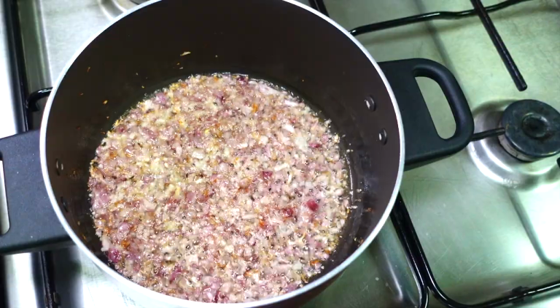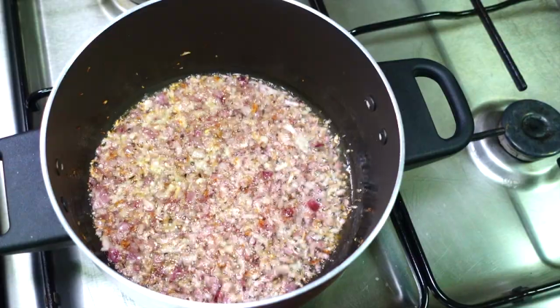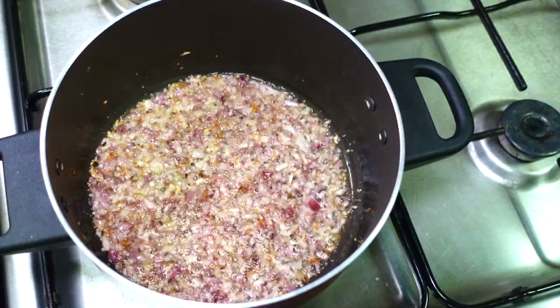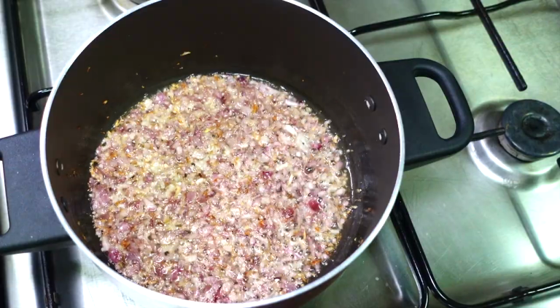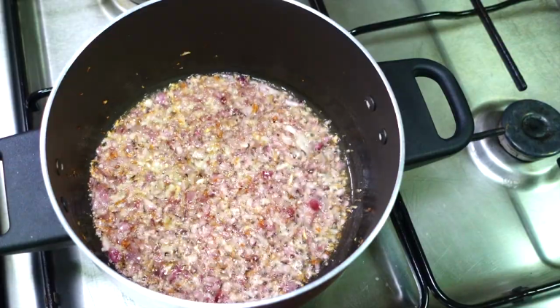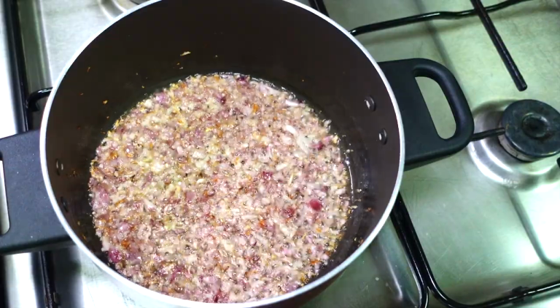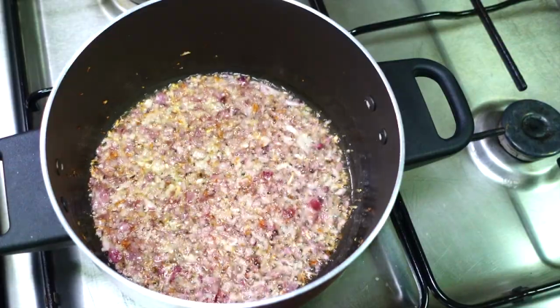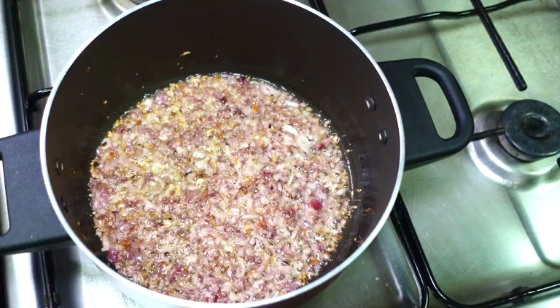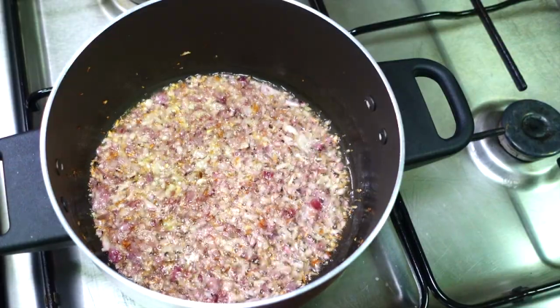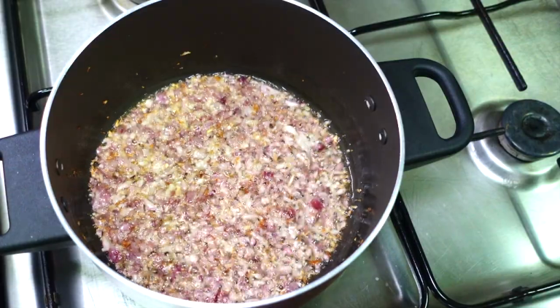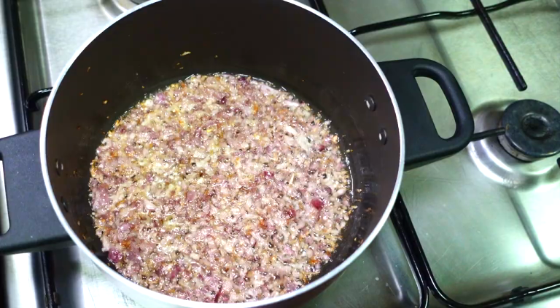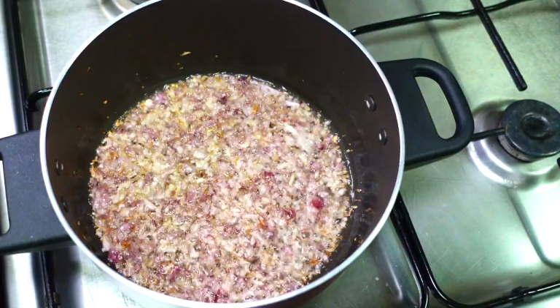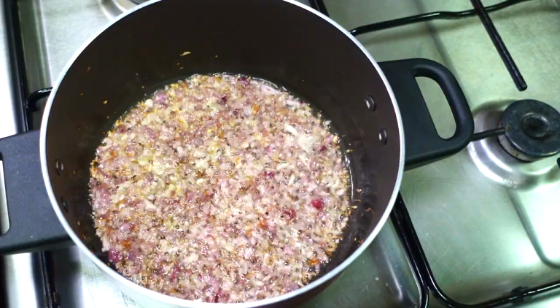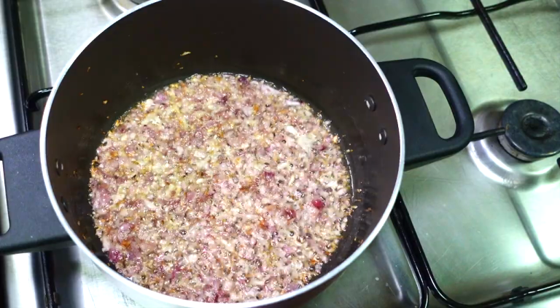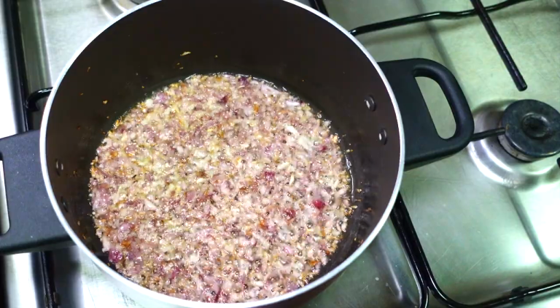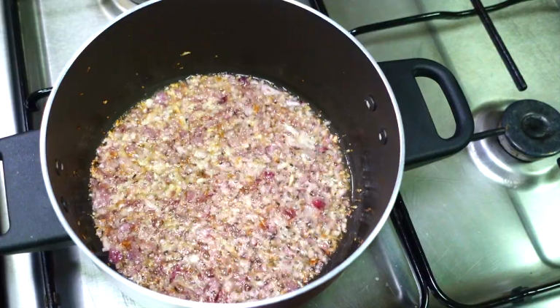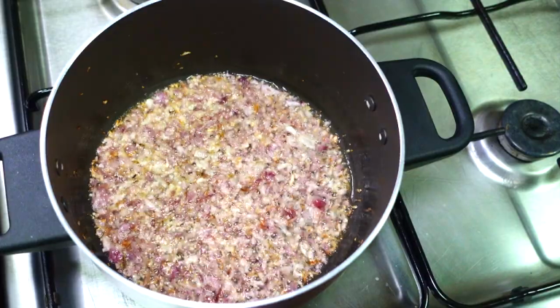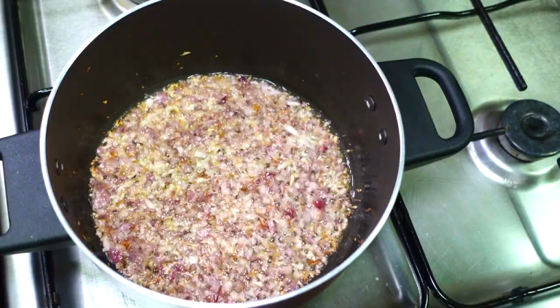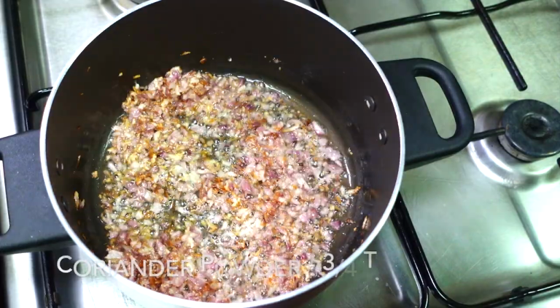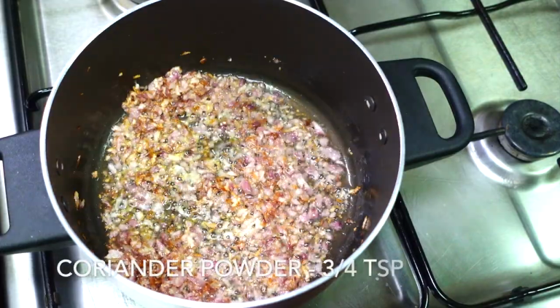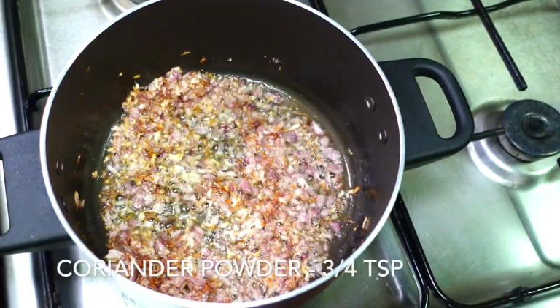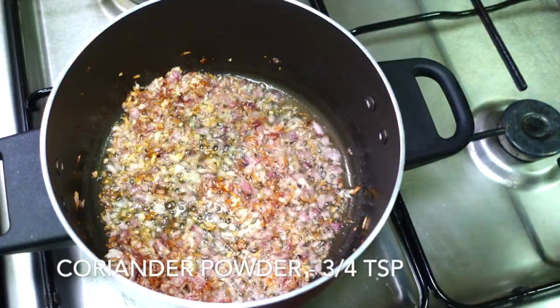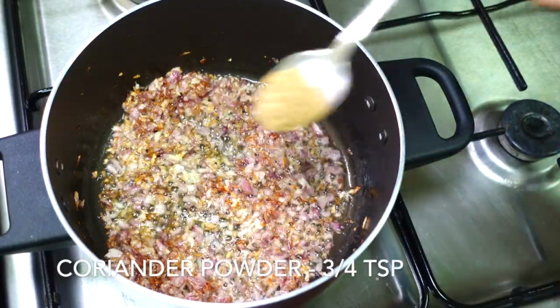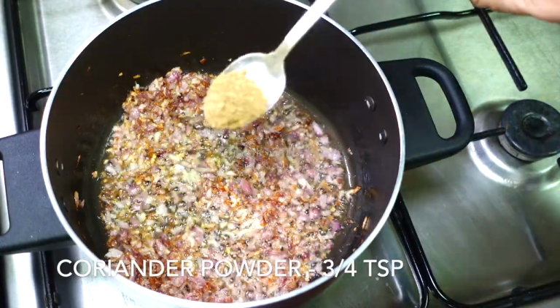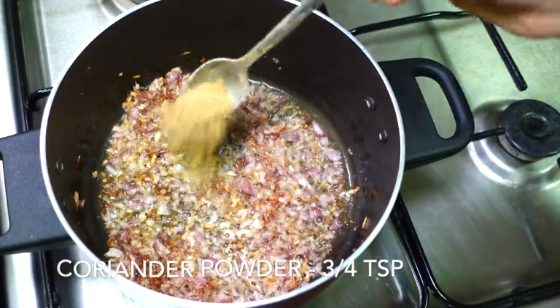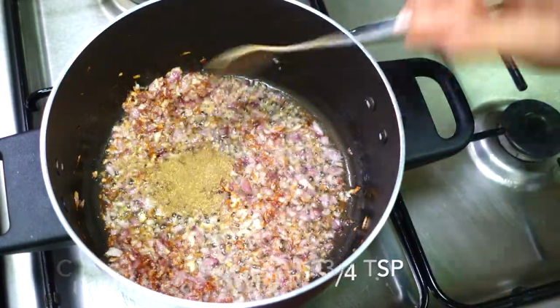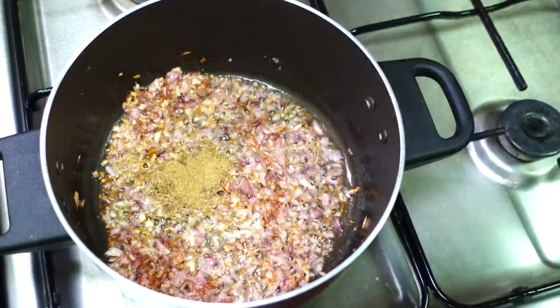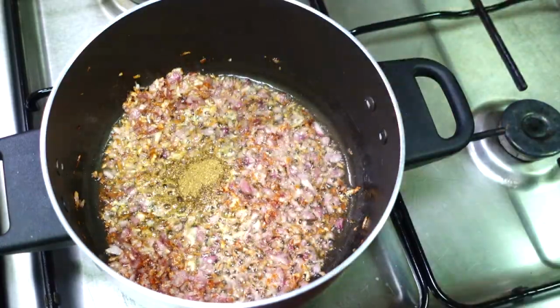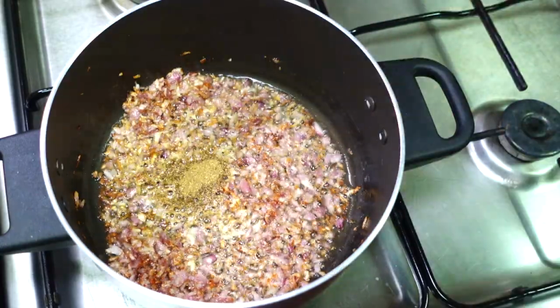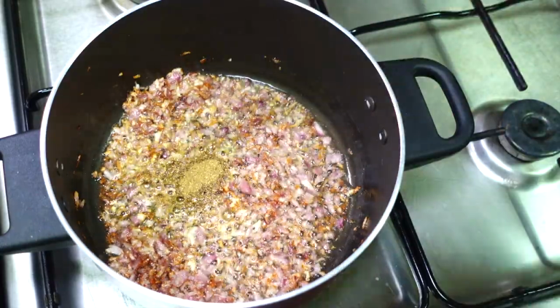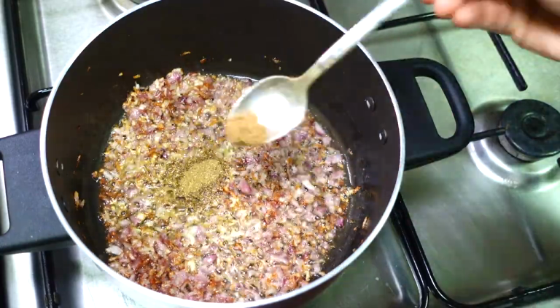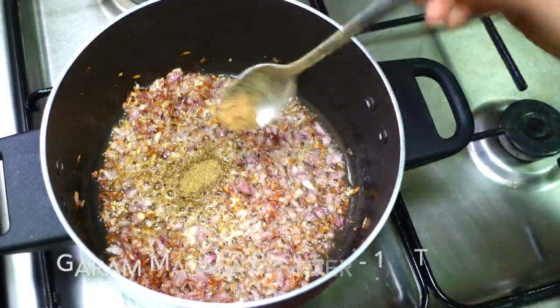We can enjoy the taste of the paneer. Let's add the paneer. Here we add 3 tsp coriander powder and 1 tsp garam masala powder.